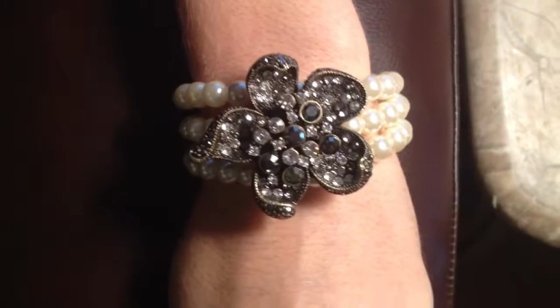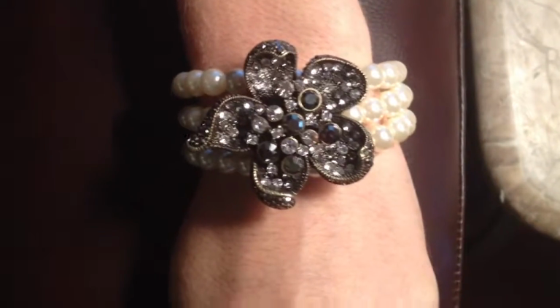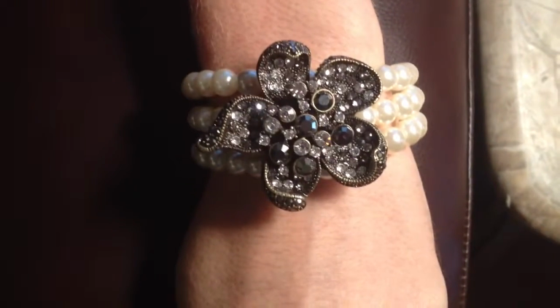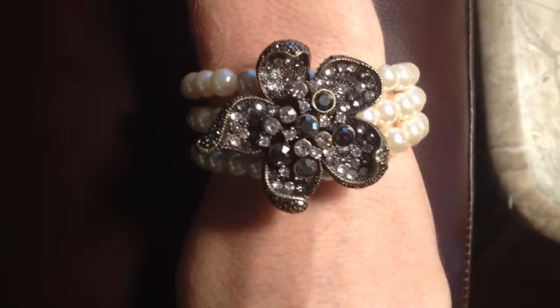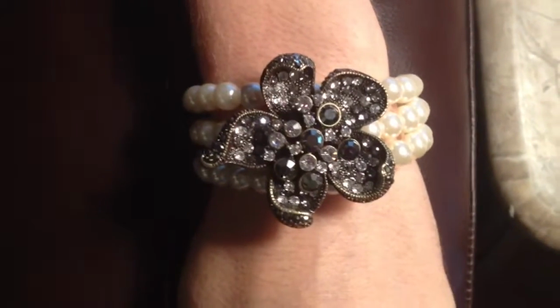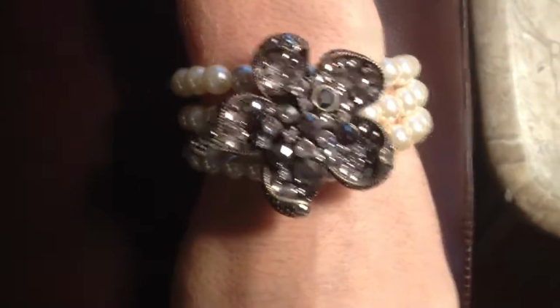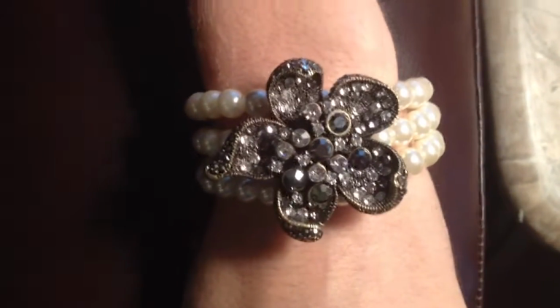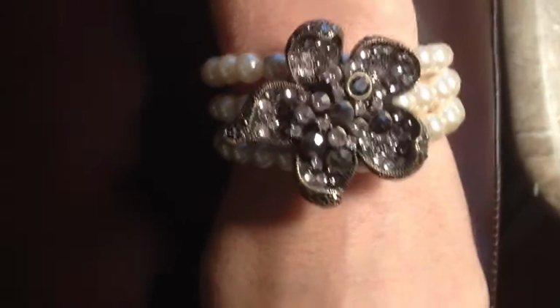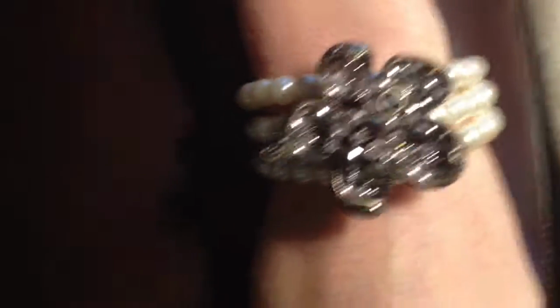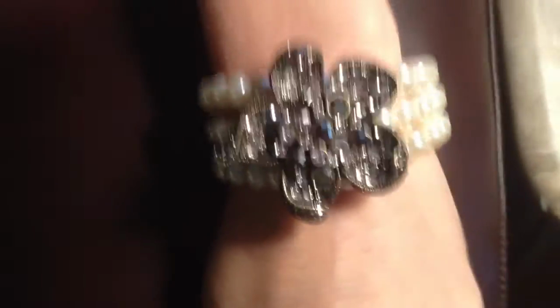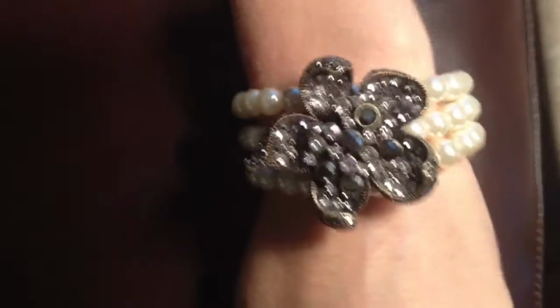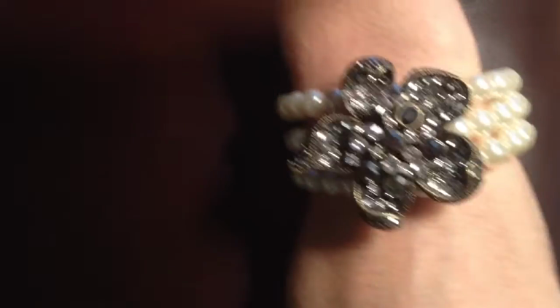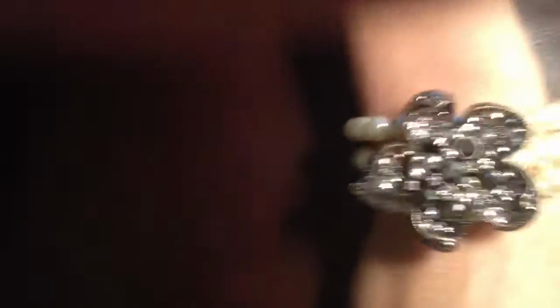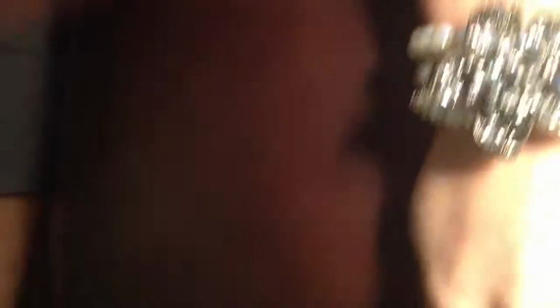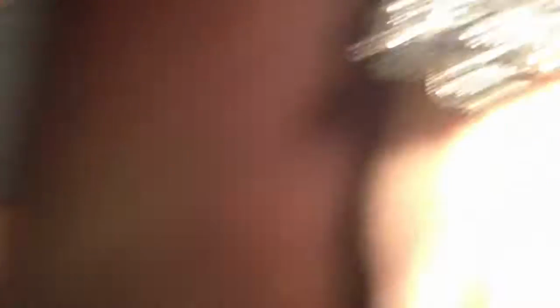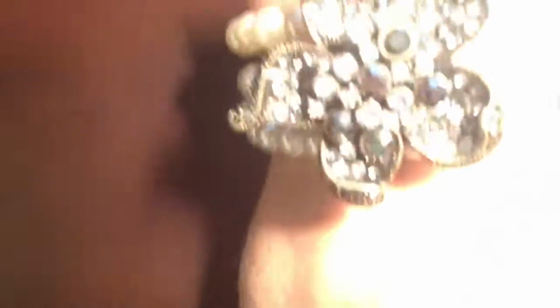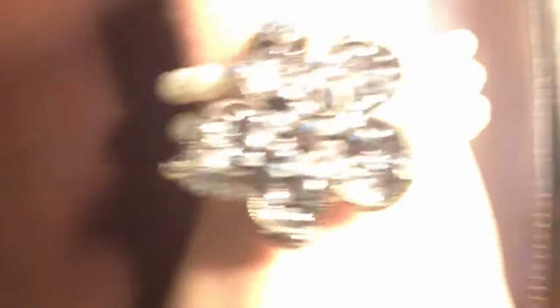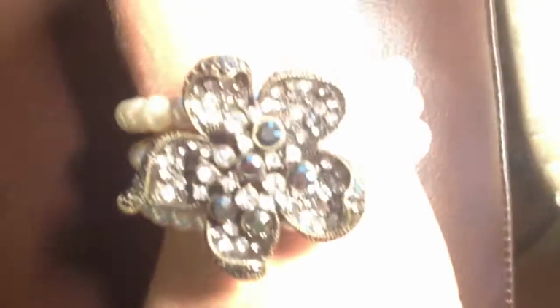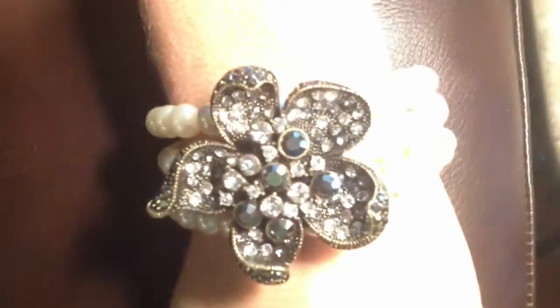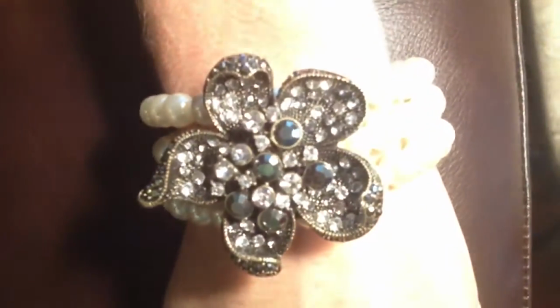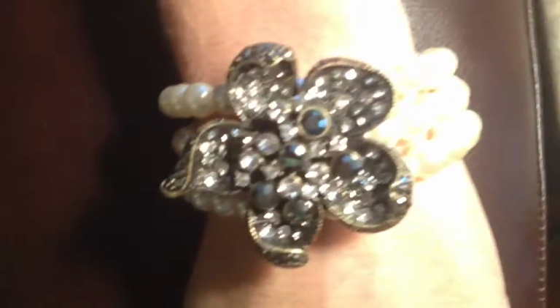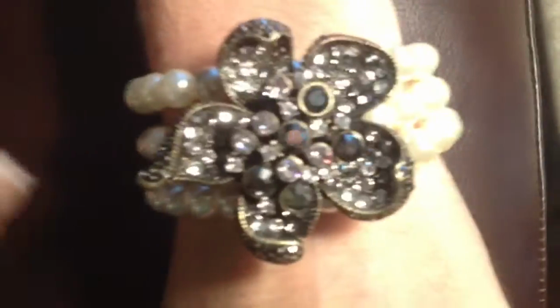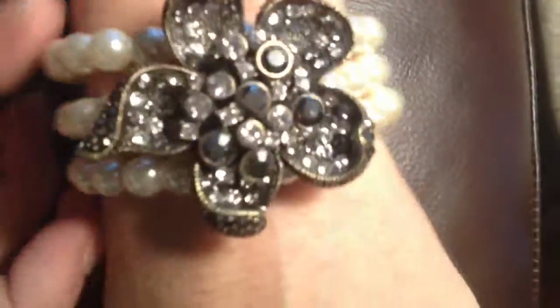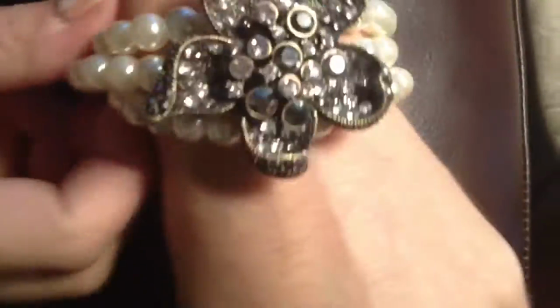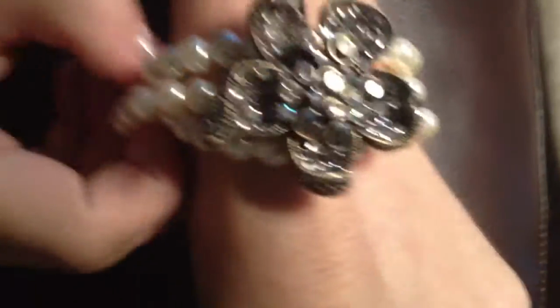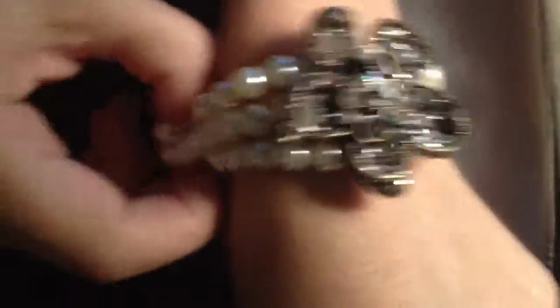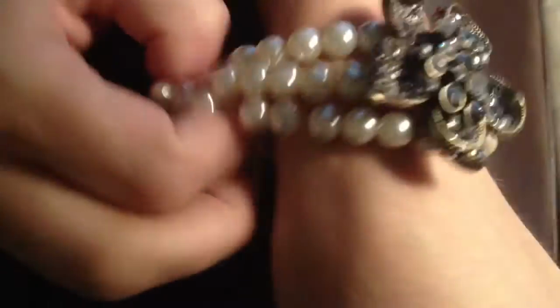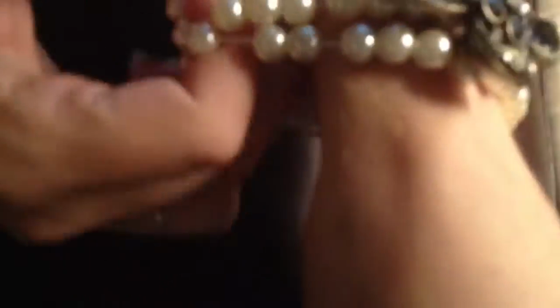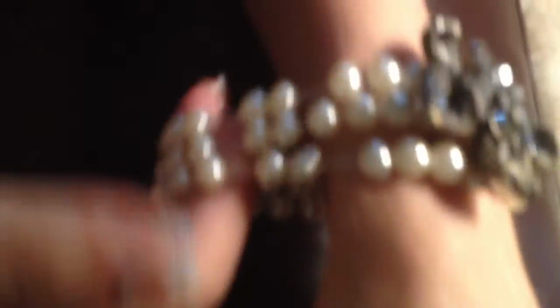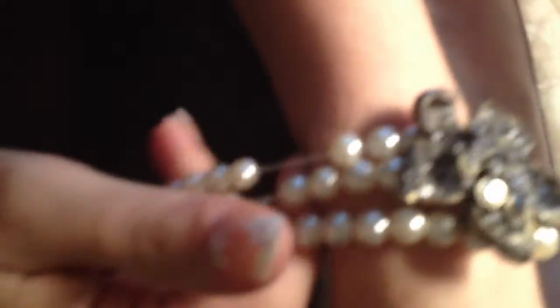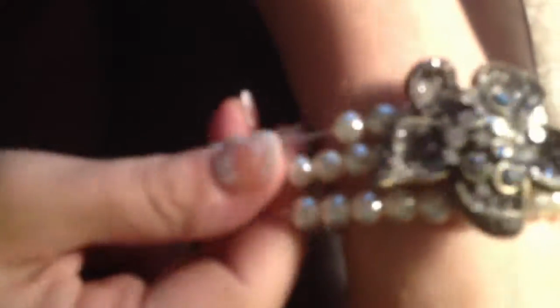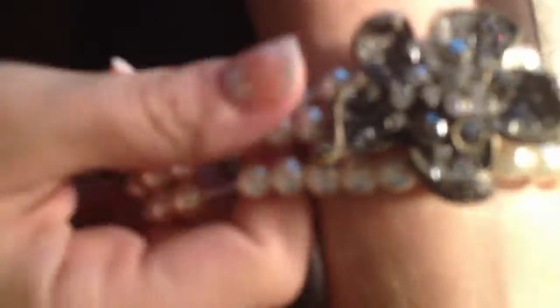Hey, this is Carrie with BlingItOnJewelry.com. I am demonstrating this magnificent three-row stretch bracelet.